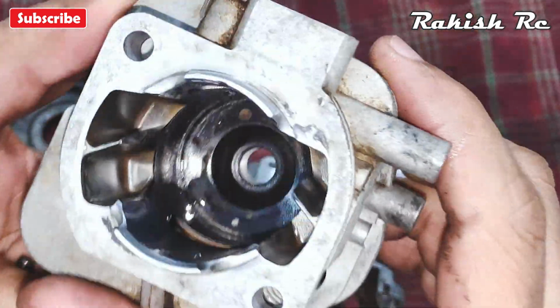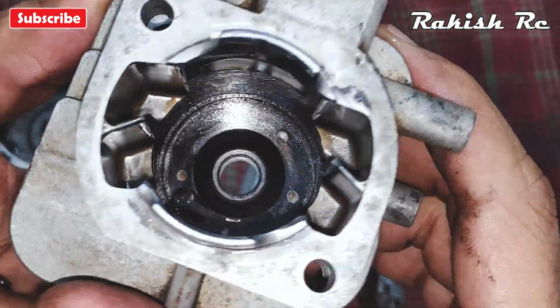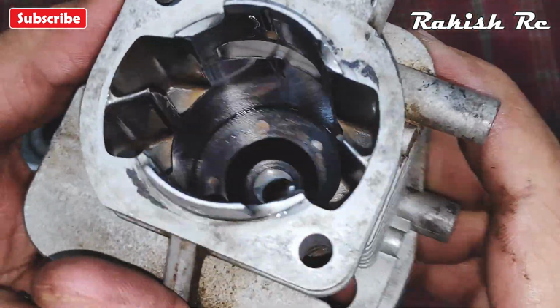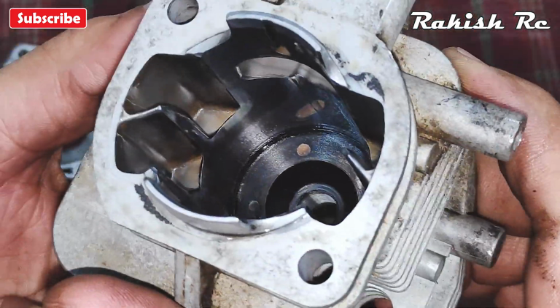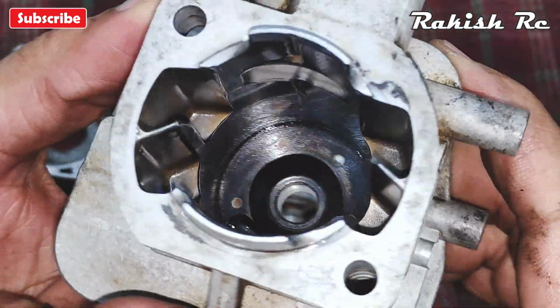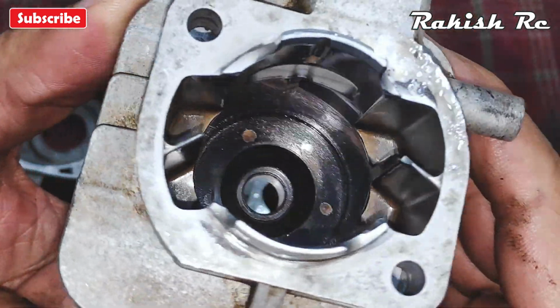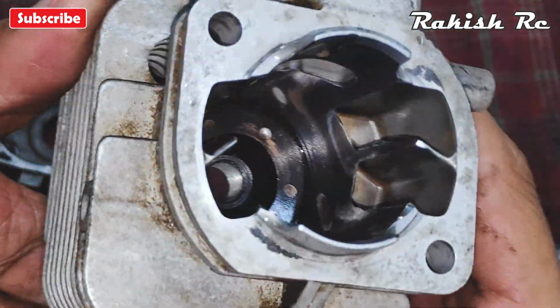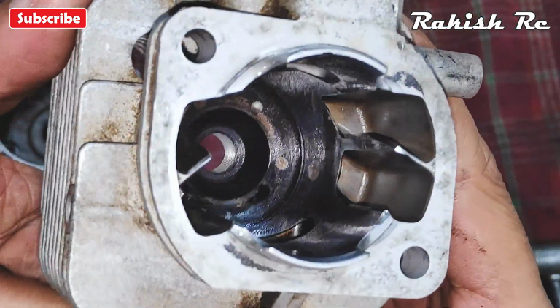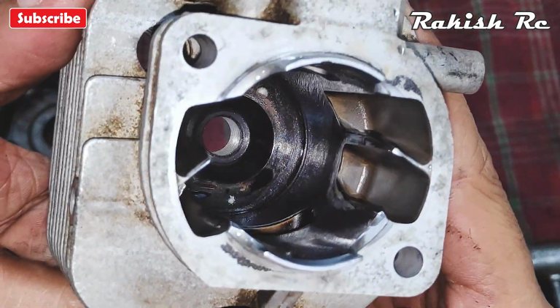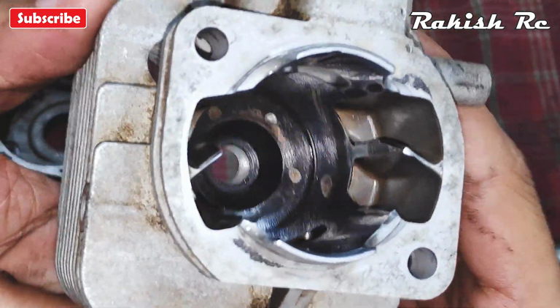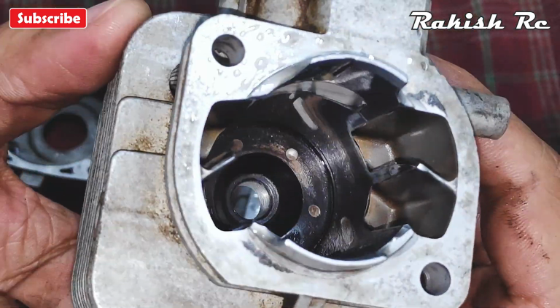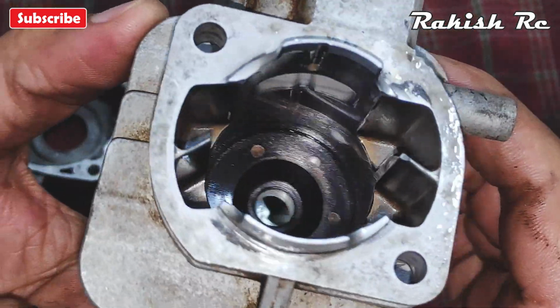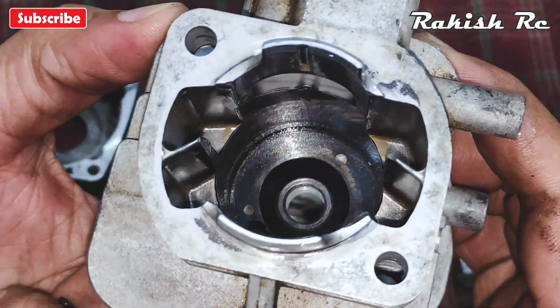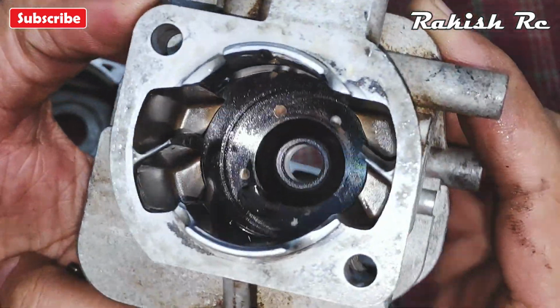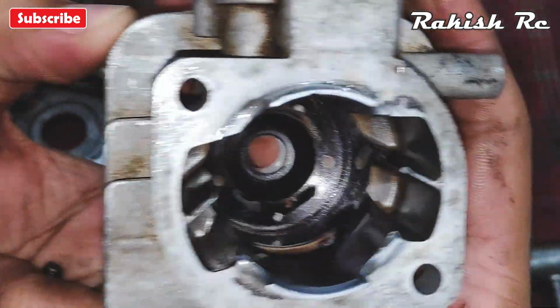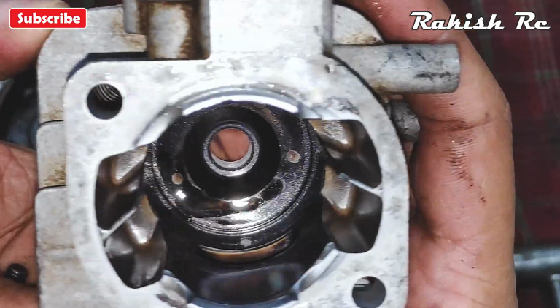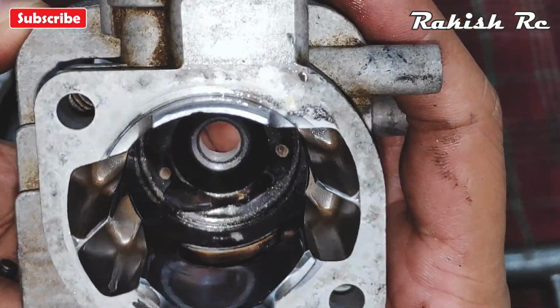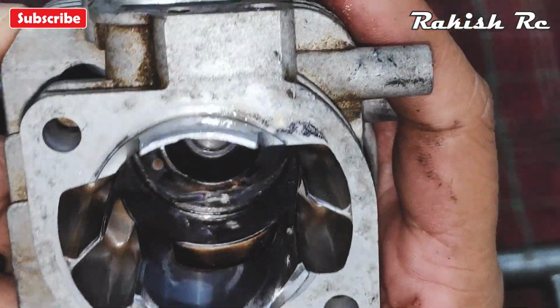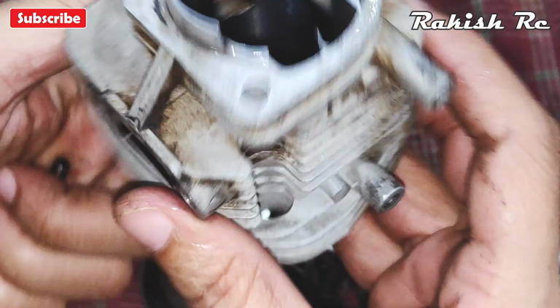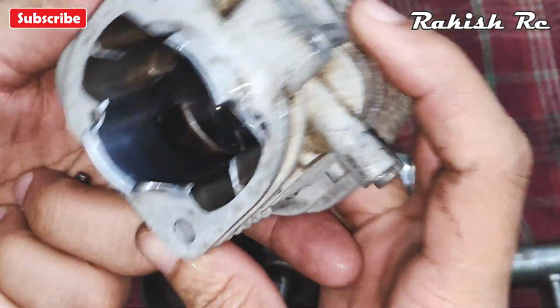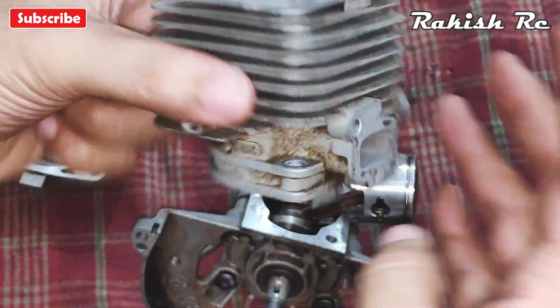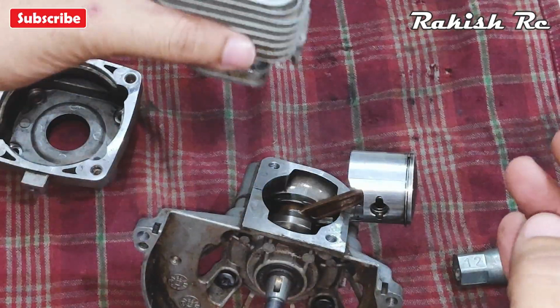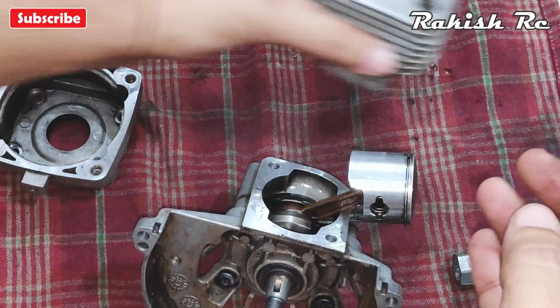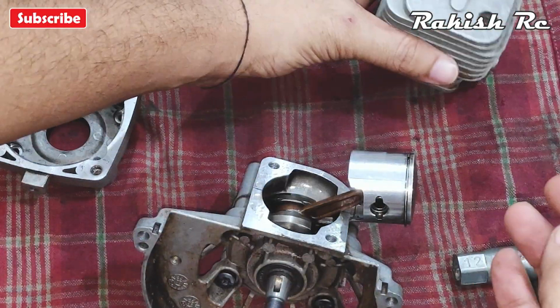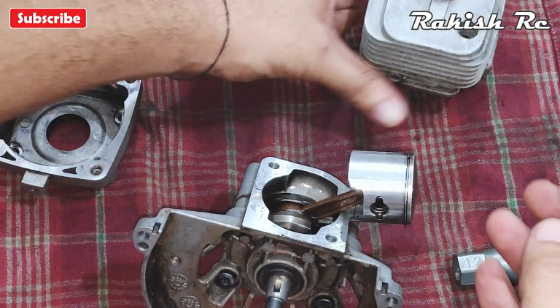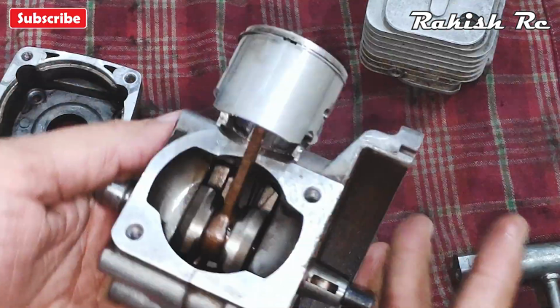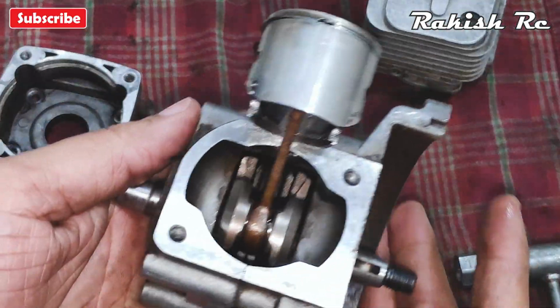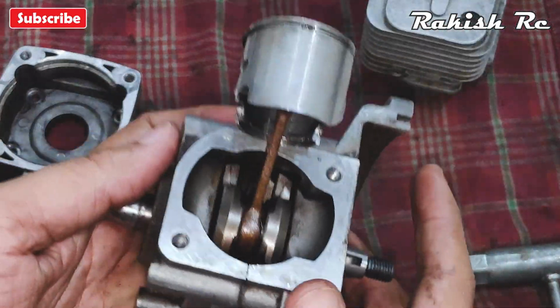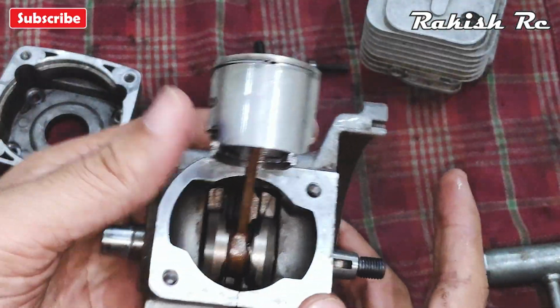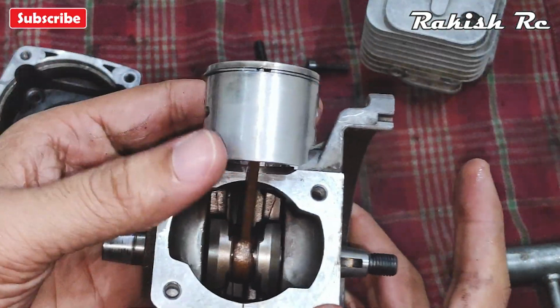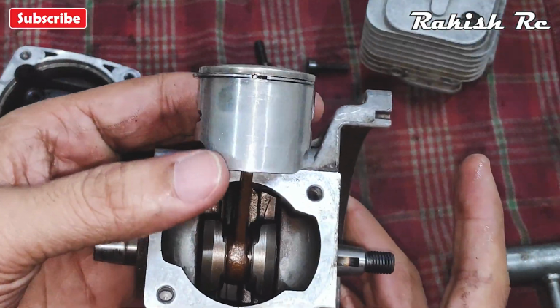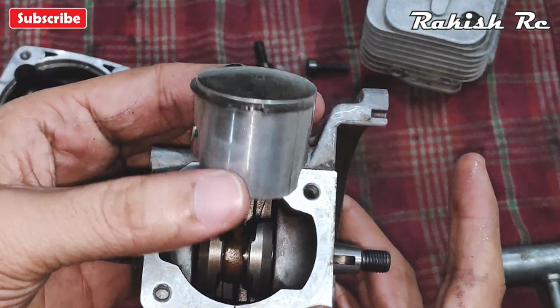Inspect the cylinder head and check if it's in good shape and condition. And here we have the piston.